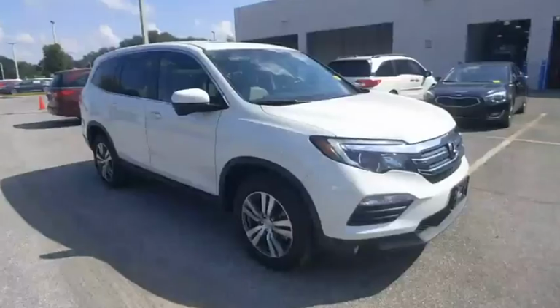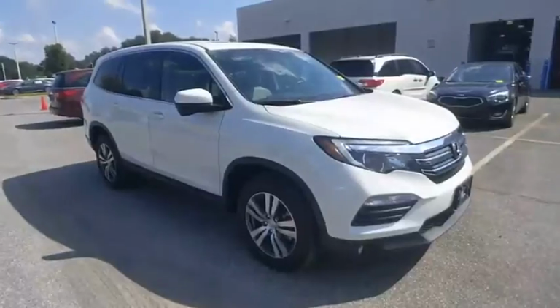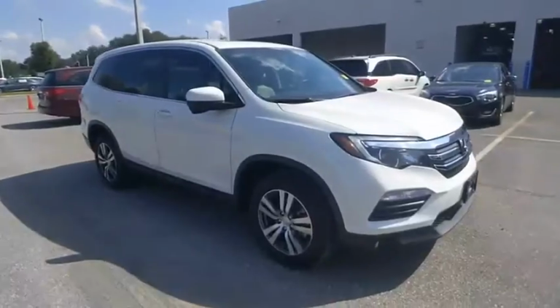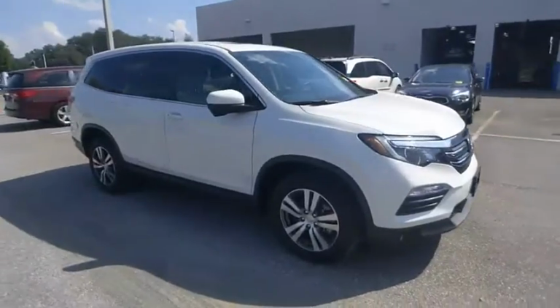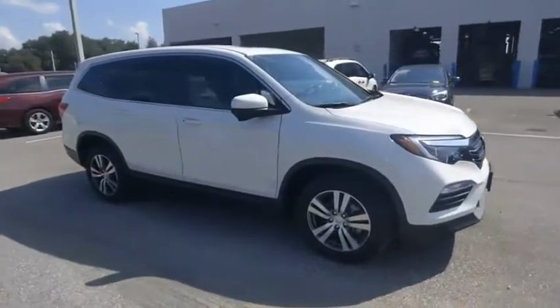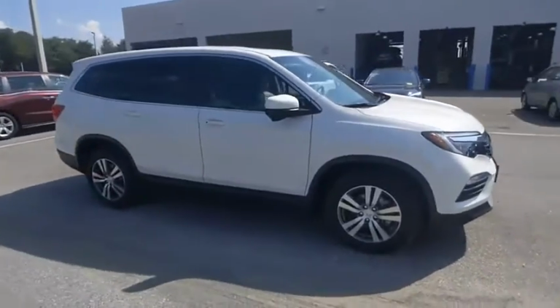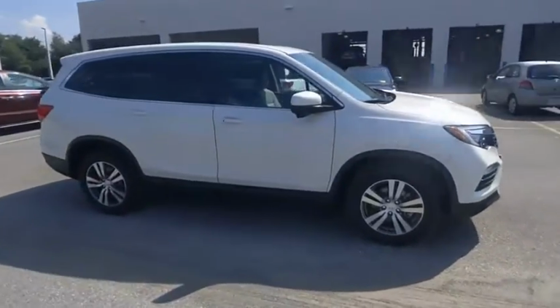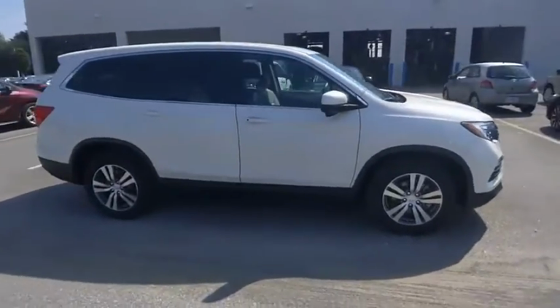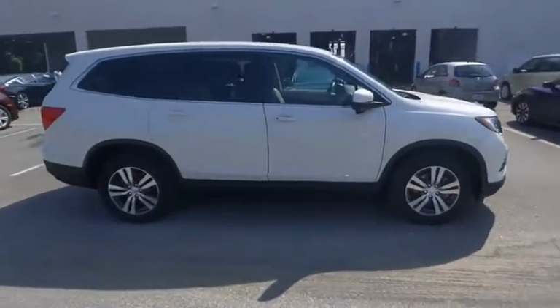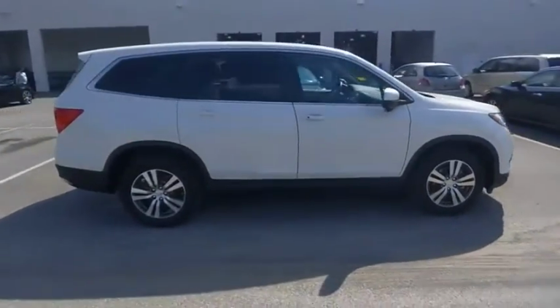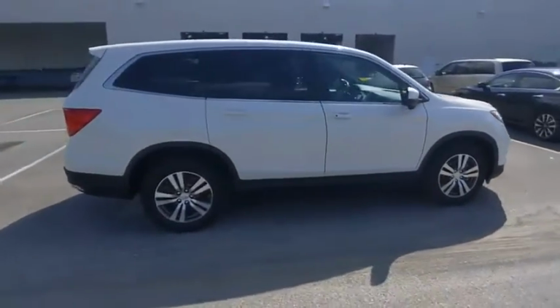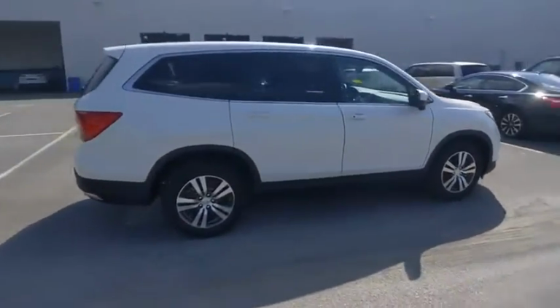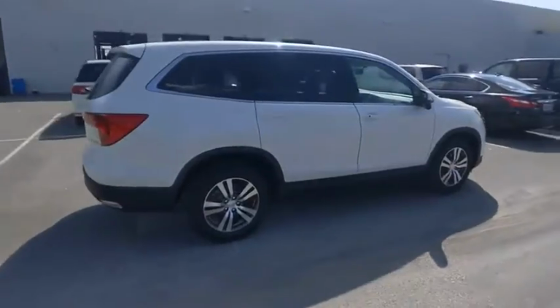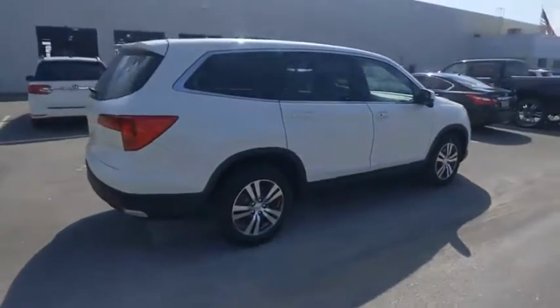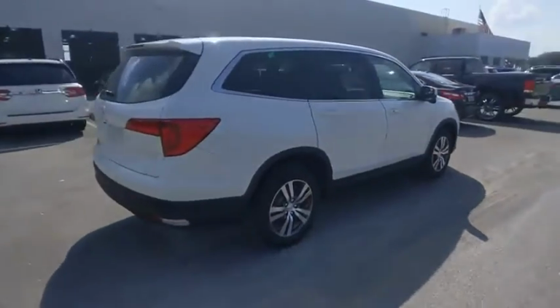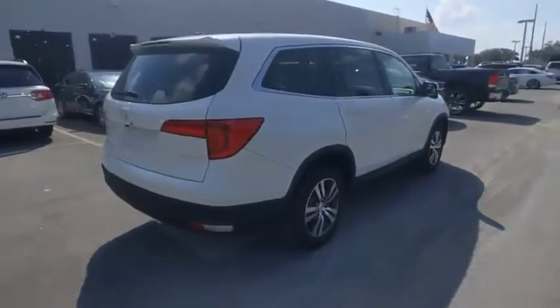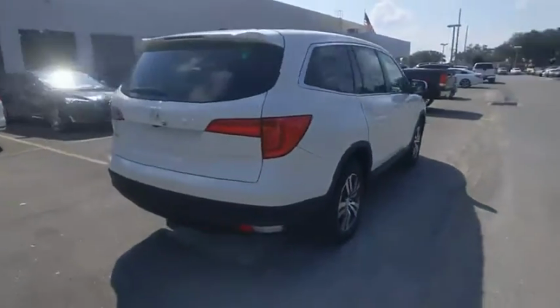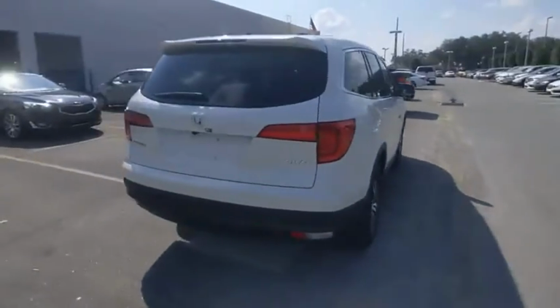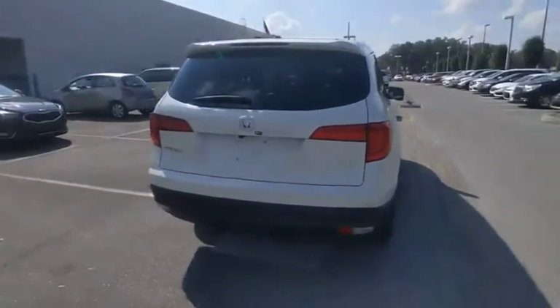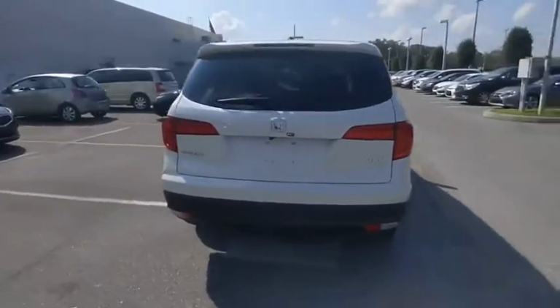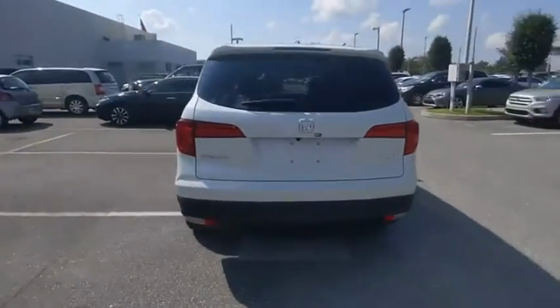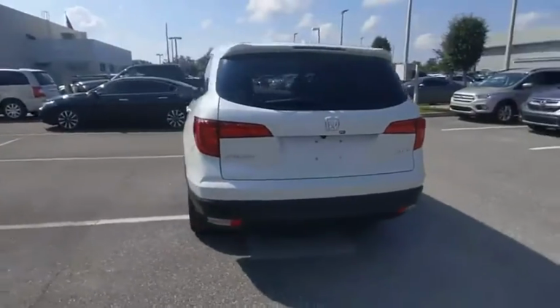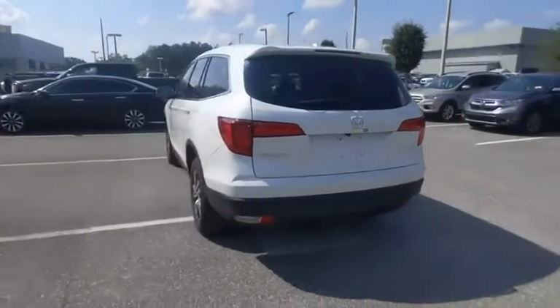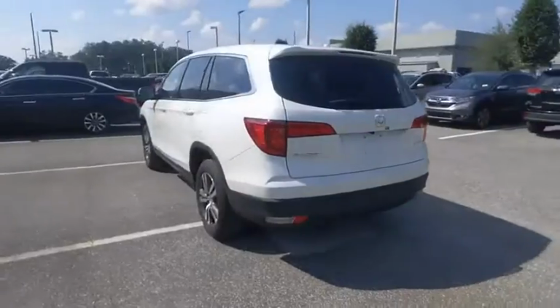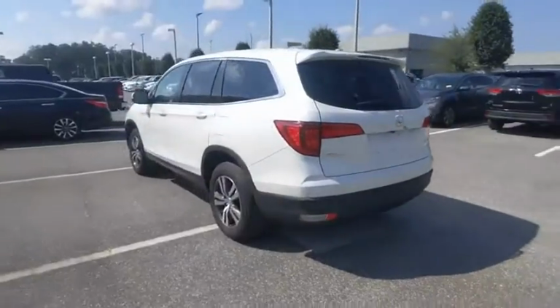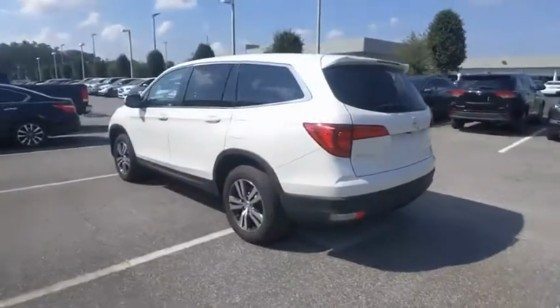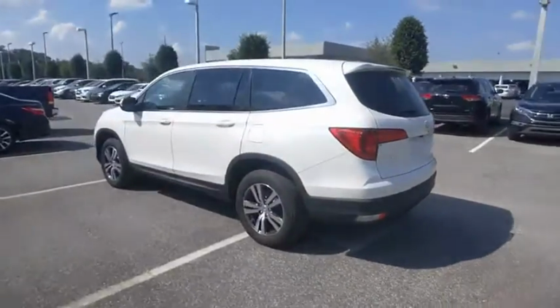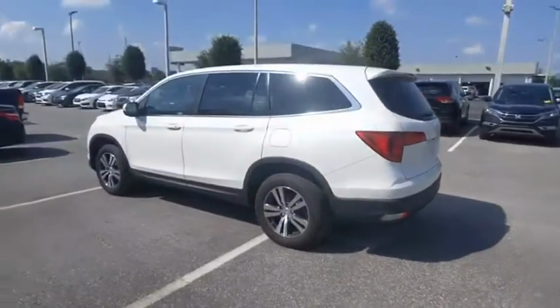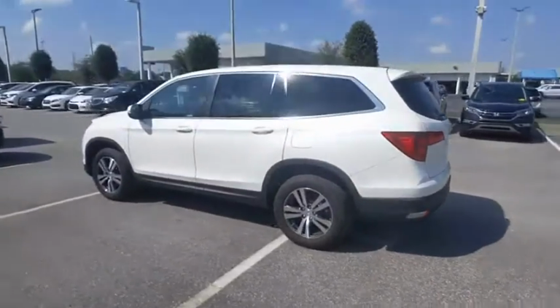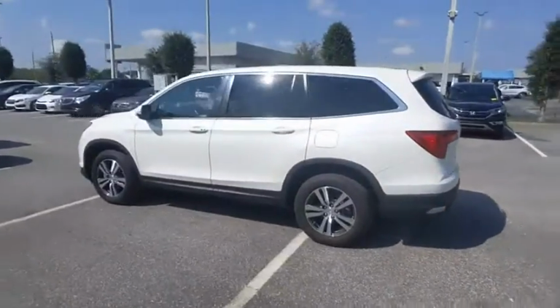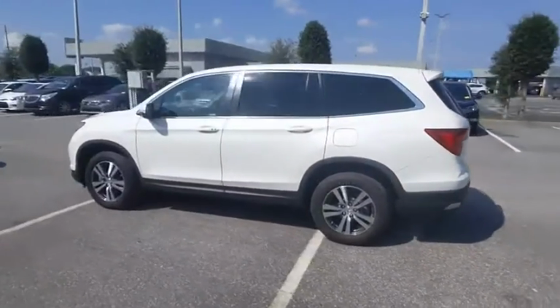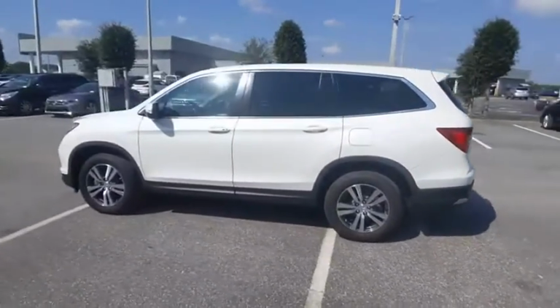Stop by and take a look at the 2017 Pilot. Optimal utility. Indulgent interior. Powerful performer. You'll be ready for almost anything in the Honda Pilot, and it is priced below $30,000.